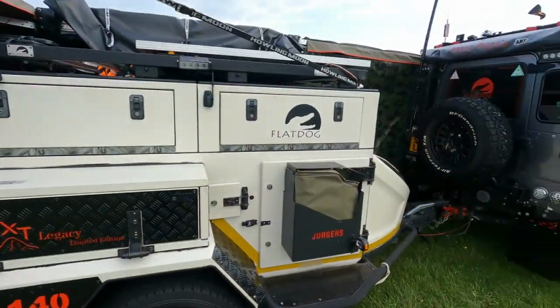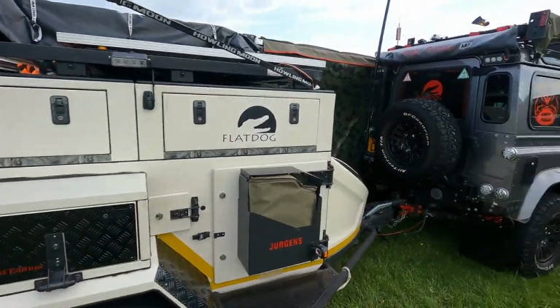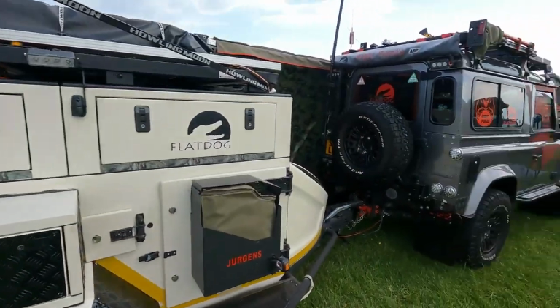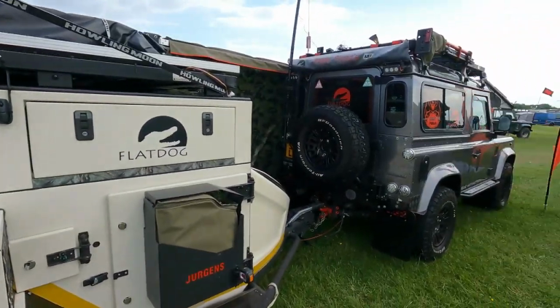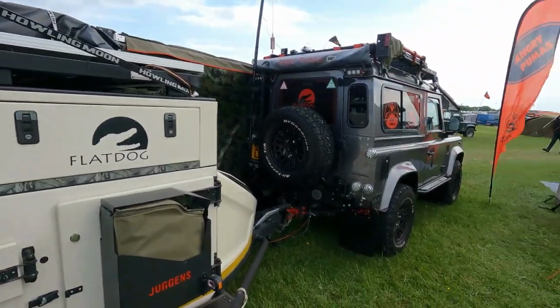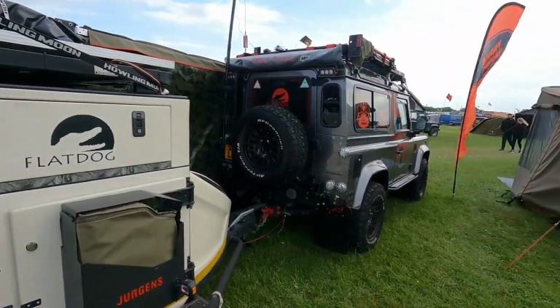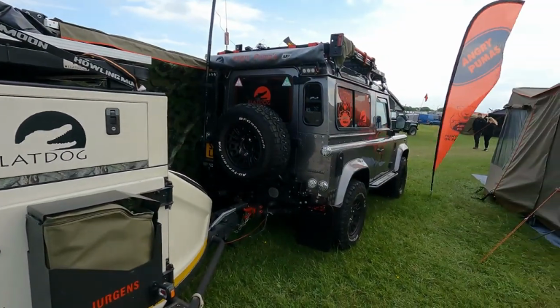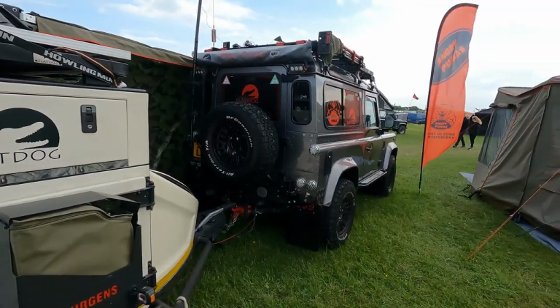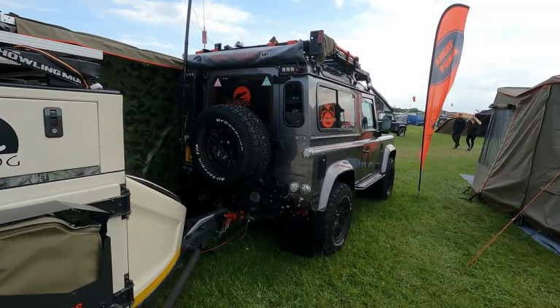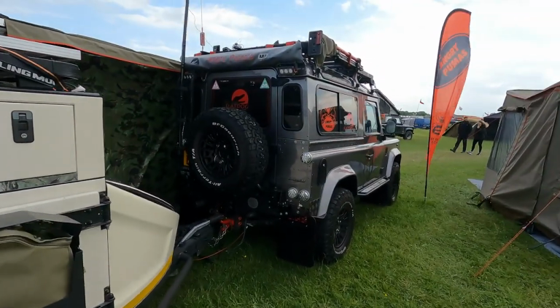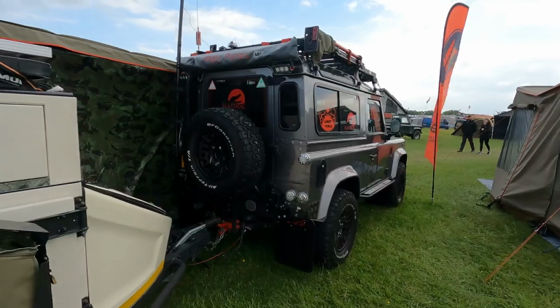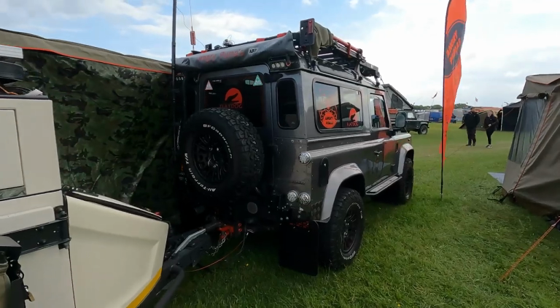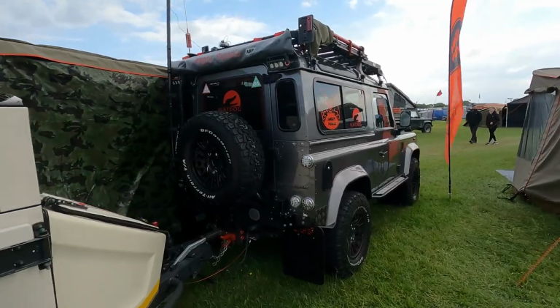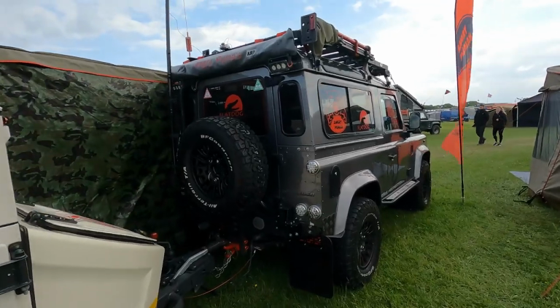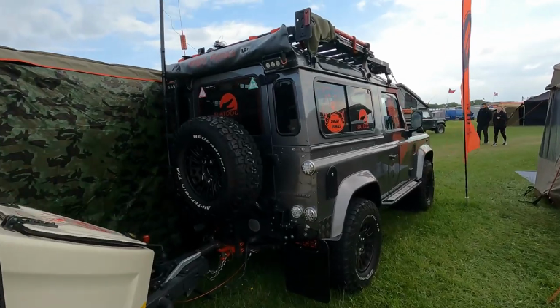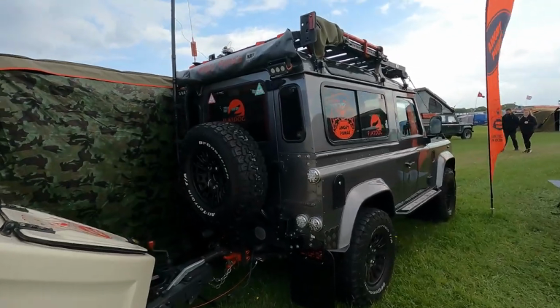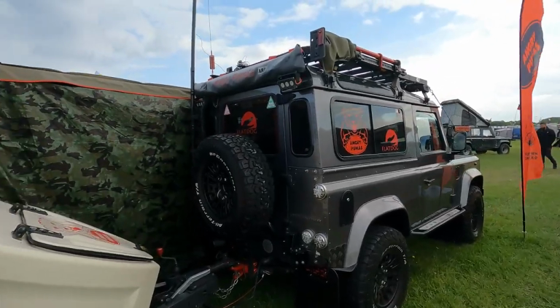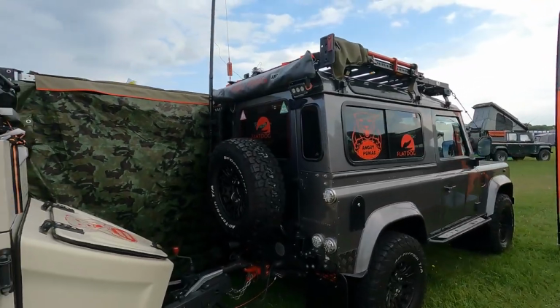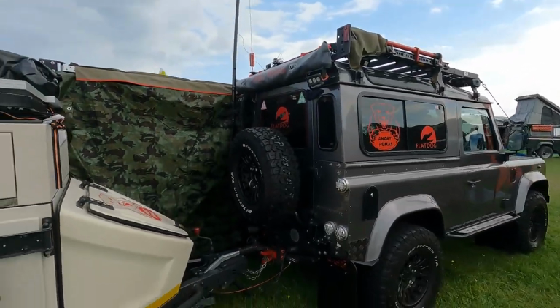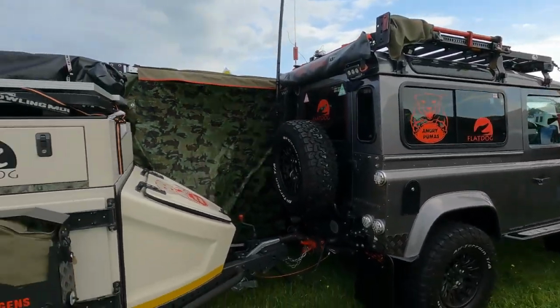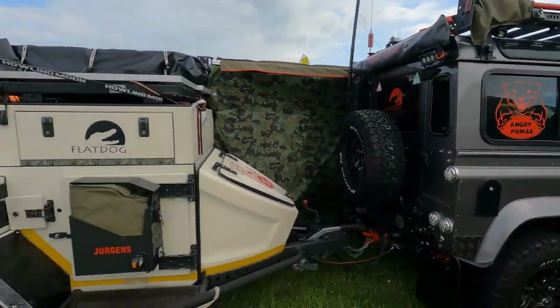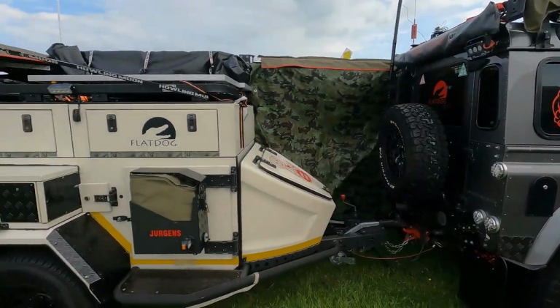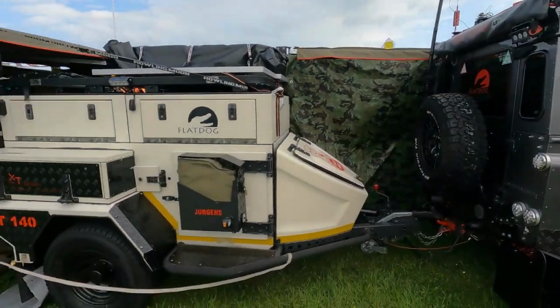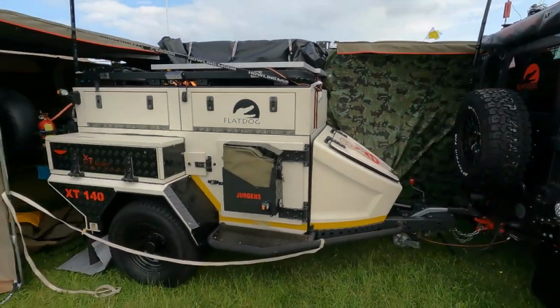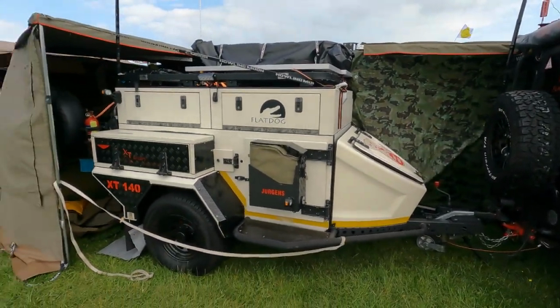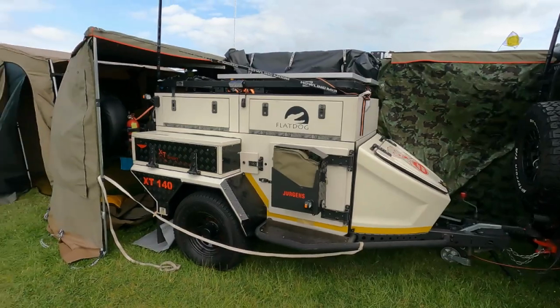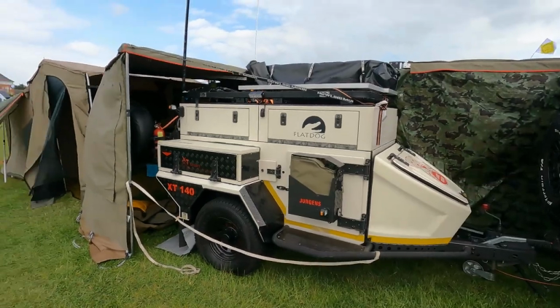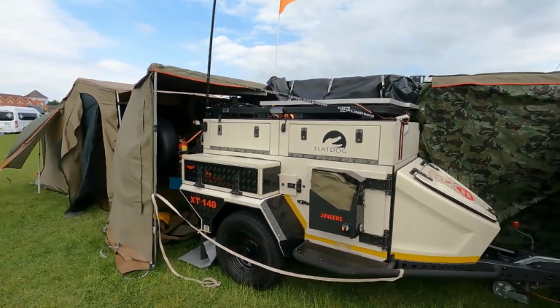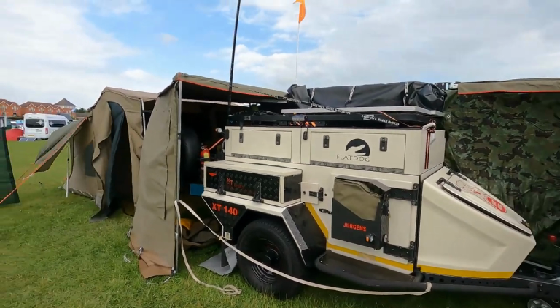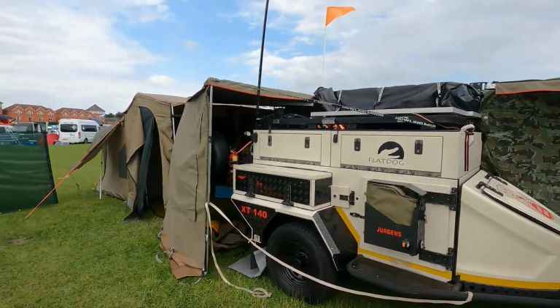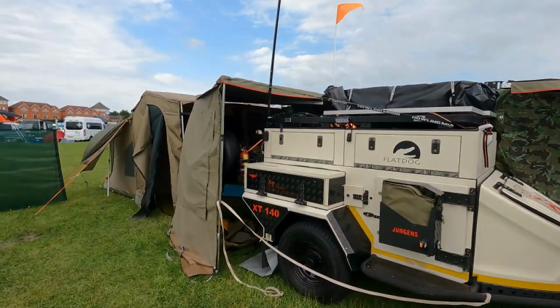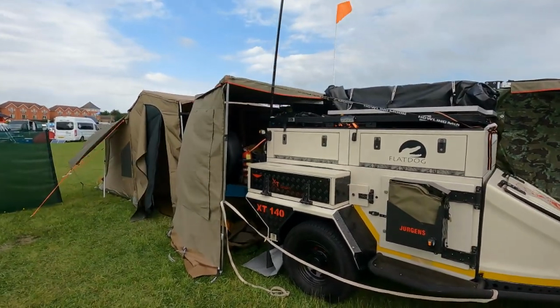This has definitely caught my eye. Look at this one — oh my god, there's so much stuff on it. Trailers and tarps and tents.